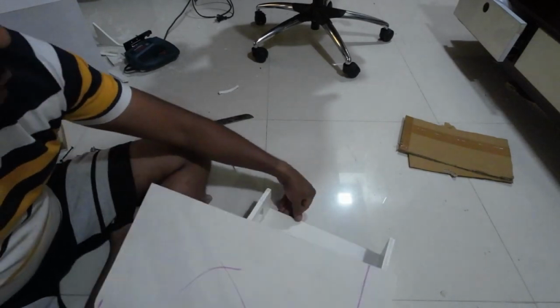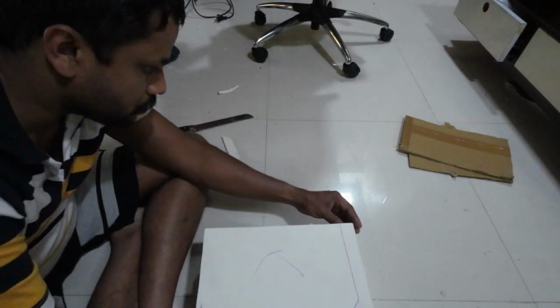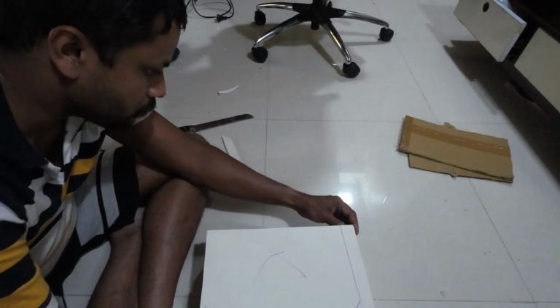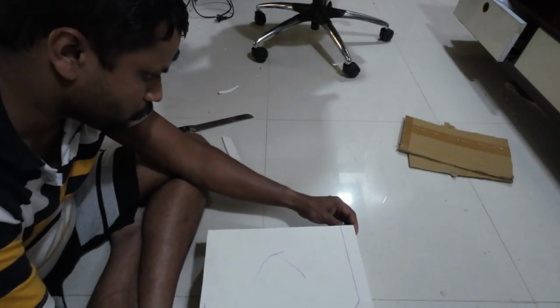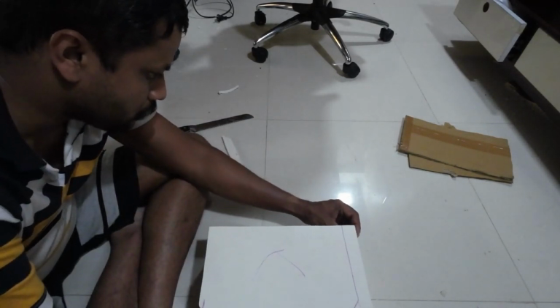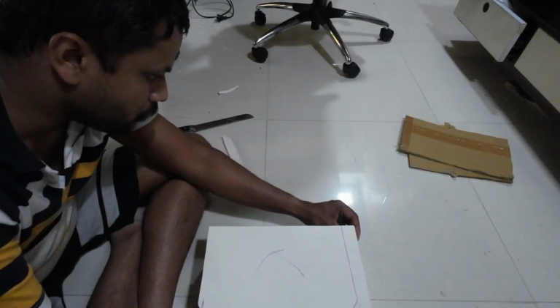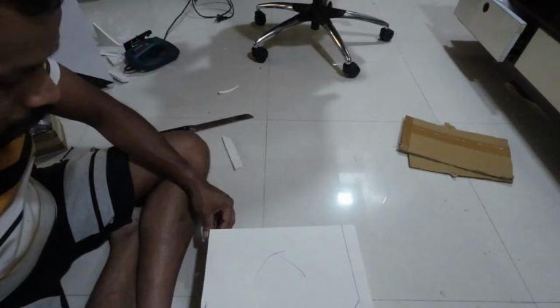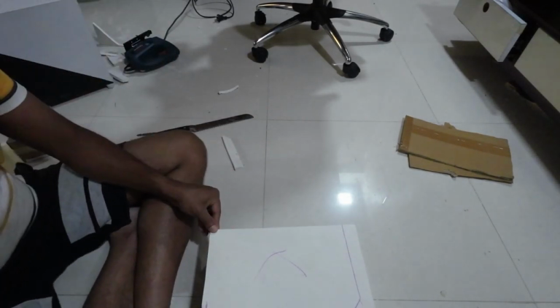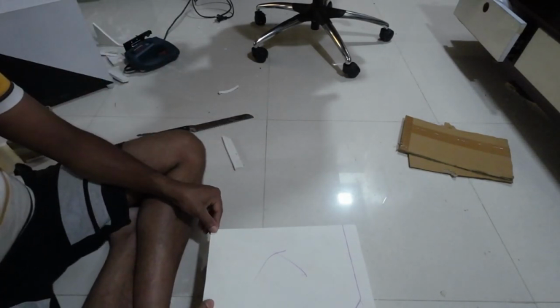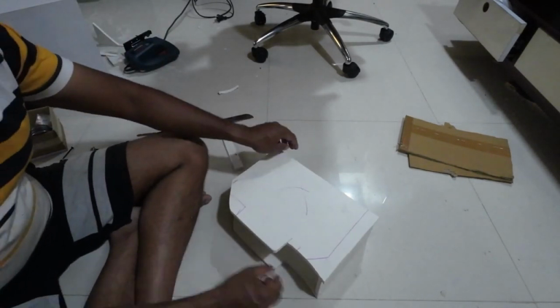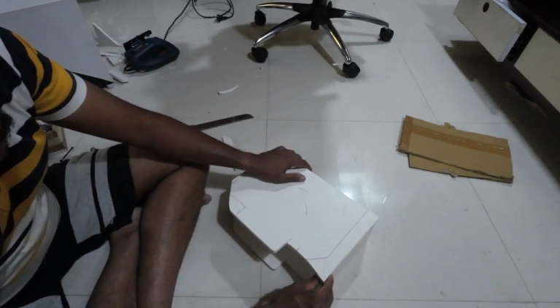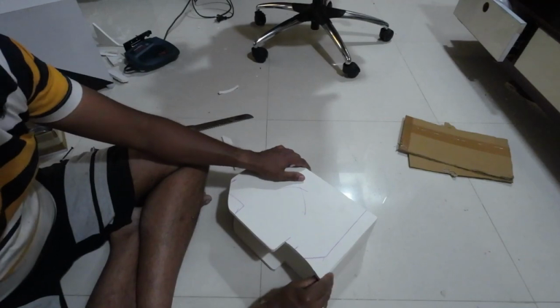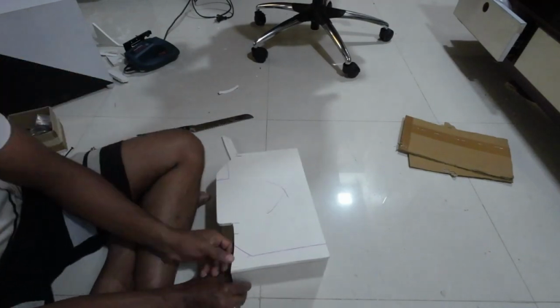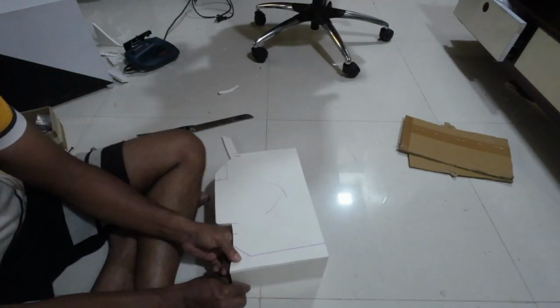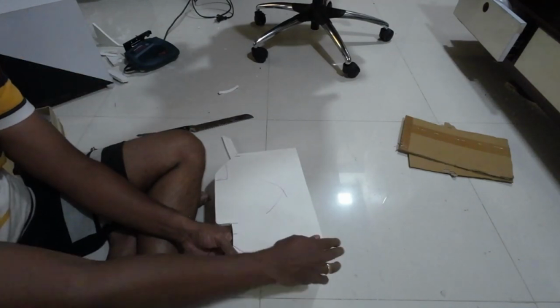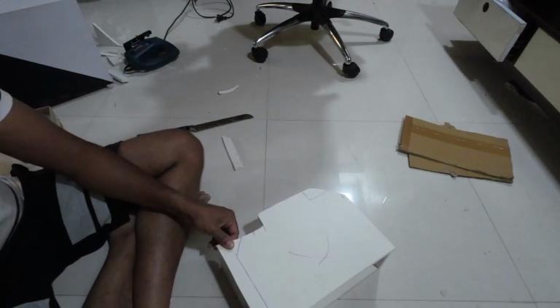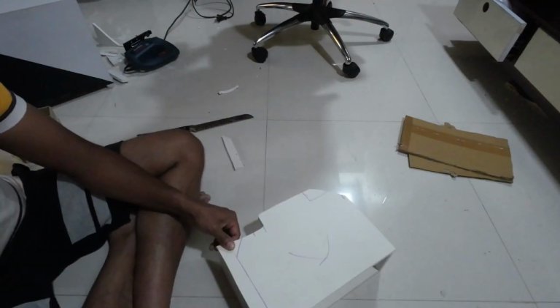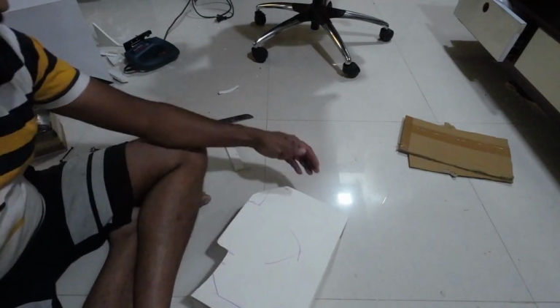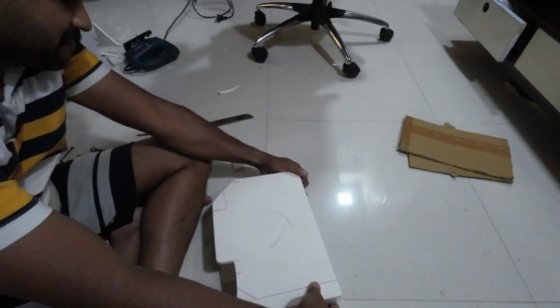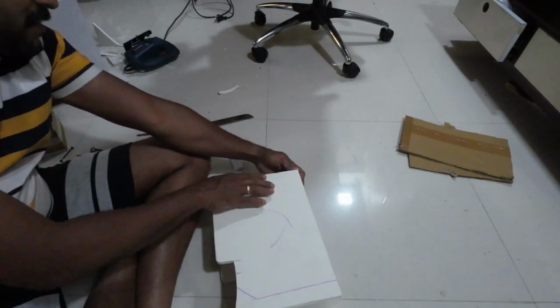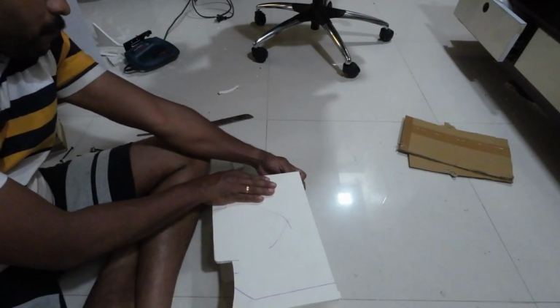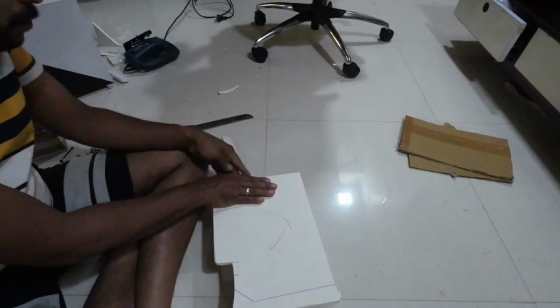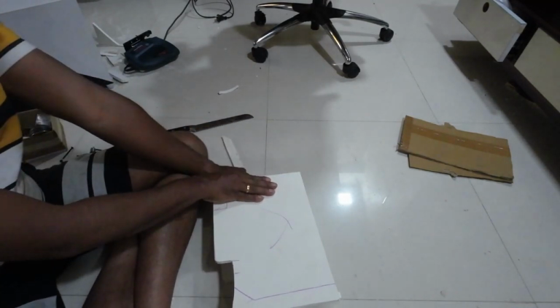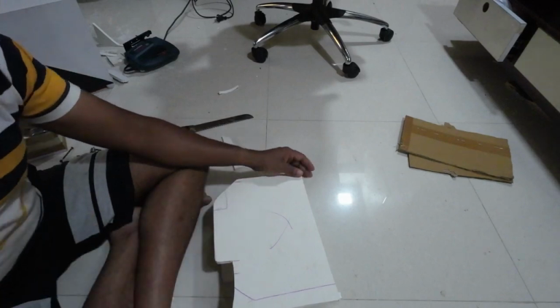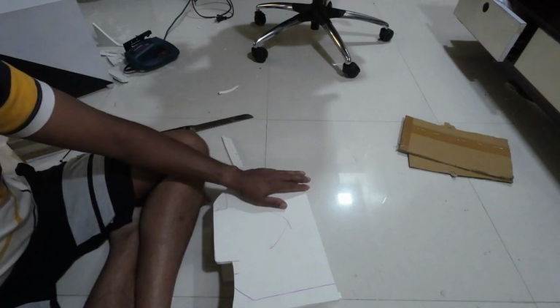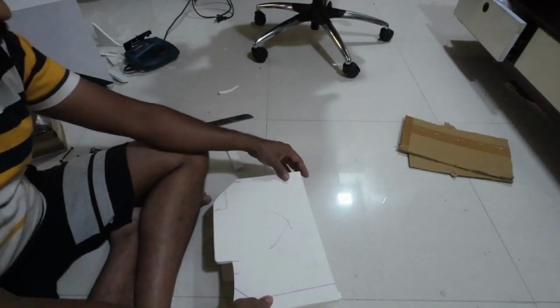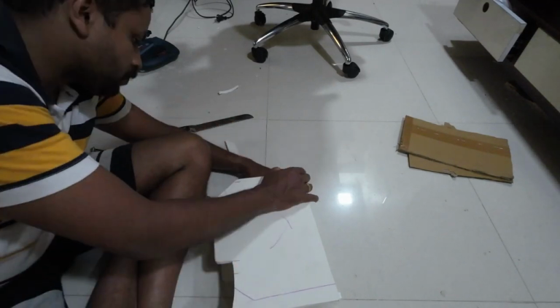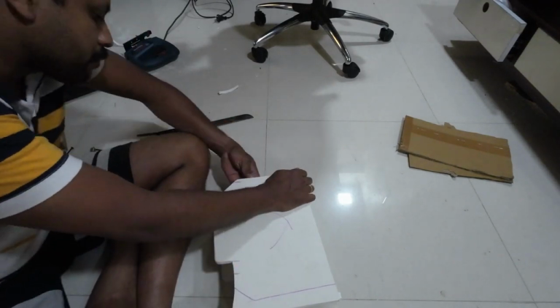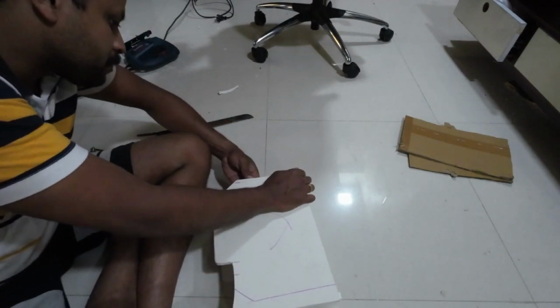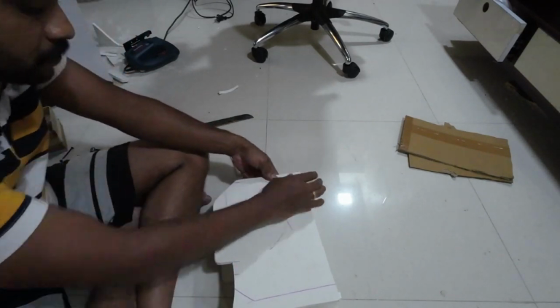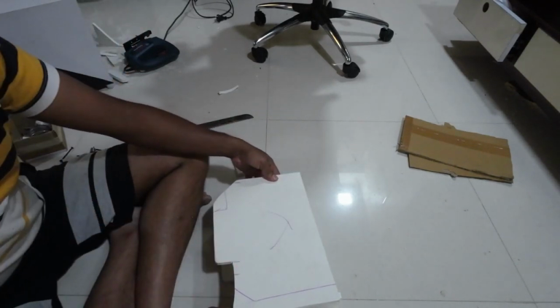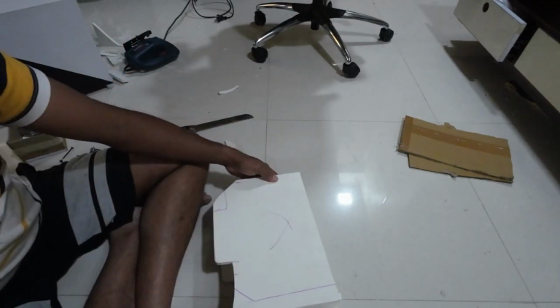Once all the four plates are done, we can position them using super glue and reinforce the joint using some 1.5 inch screws. It is always advisable to use some longer screws as the catch power of WPC board is very low compared to wood or plastic.